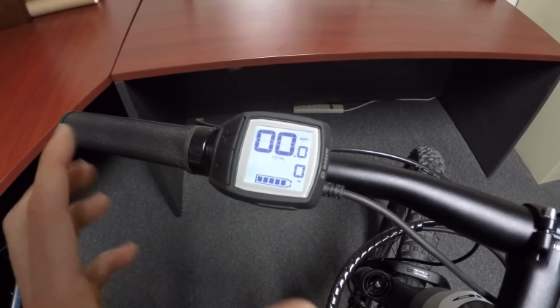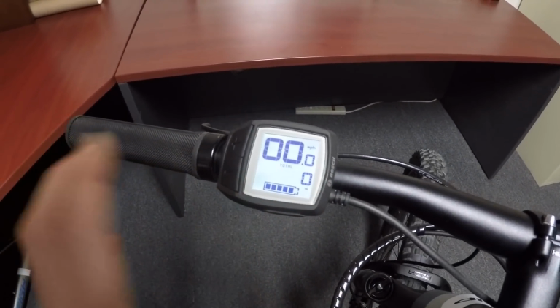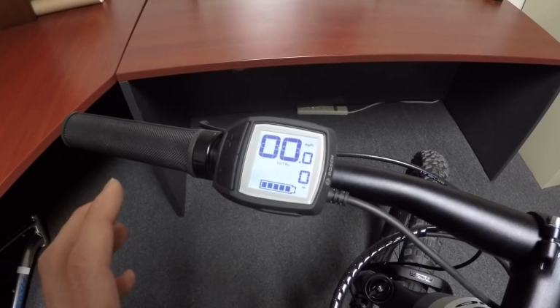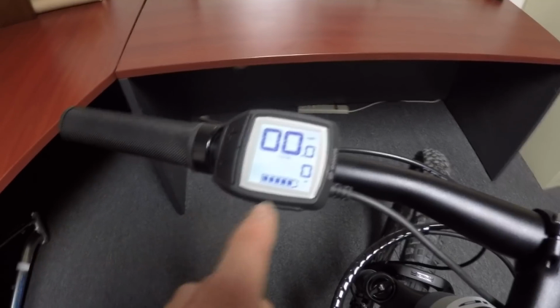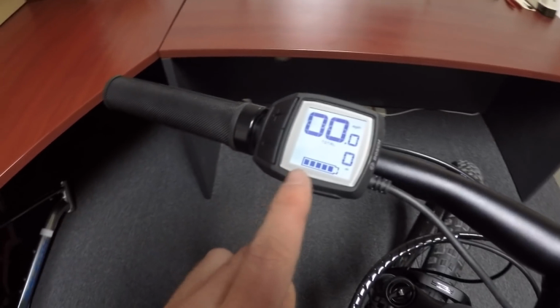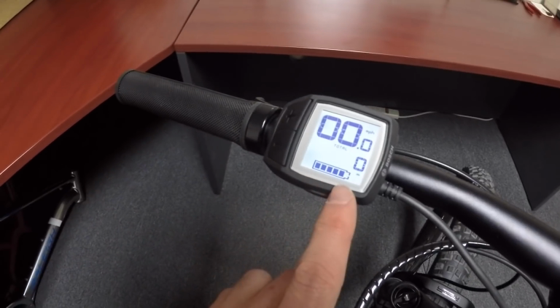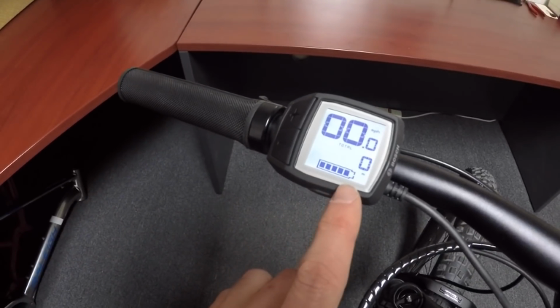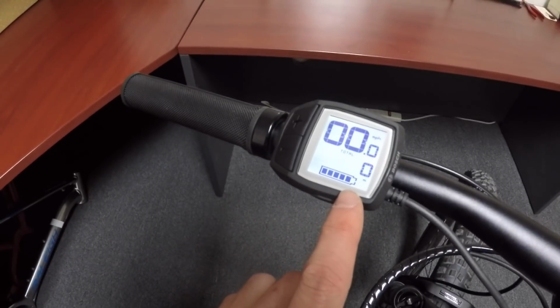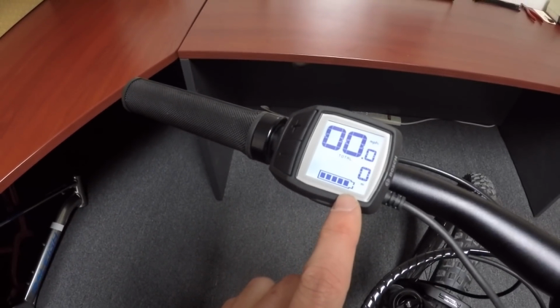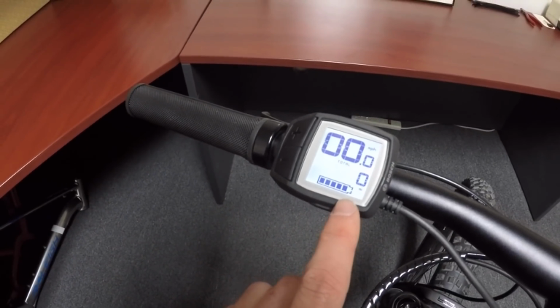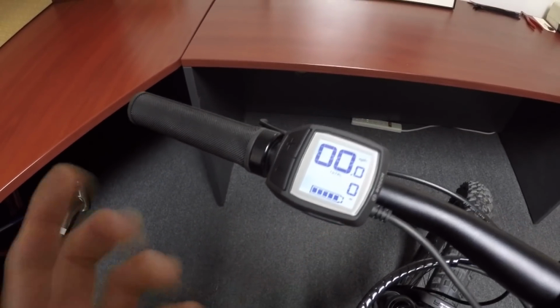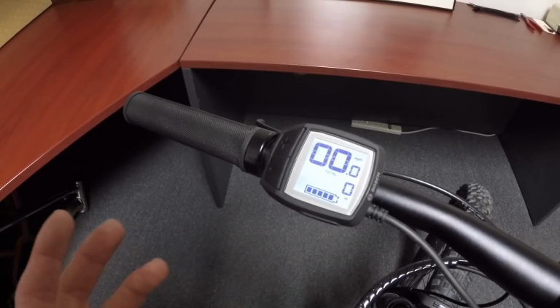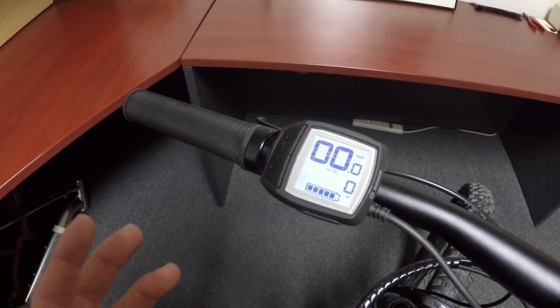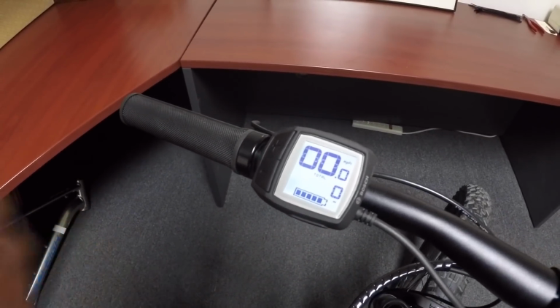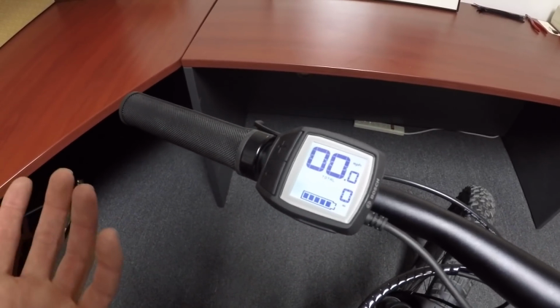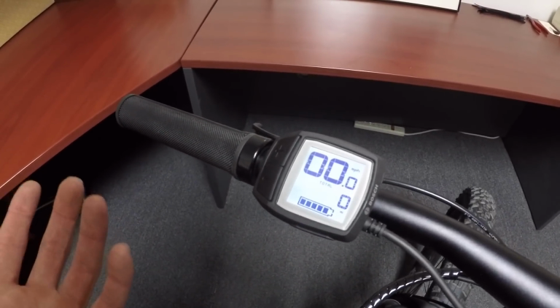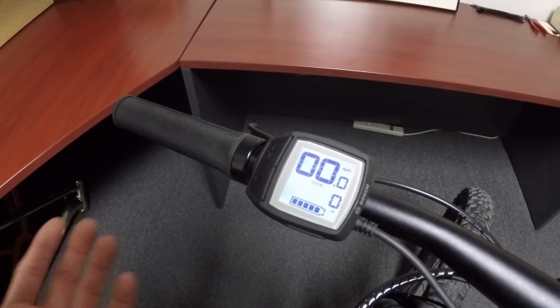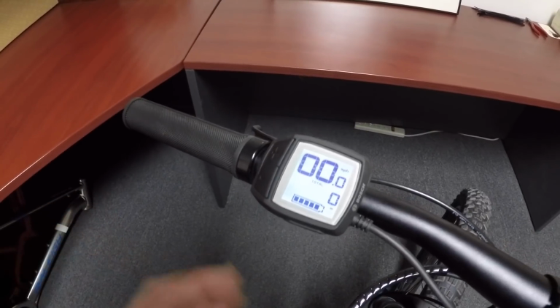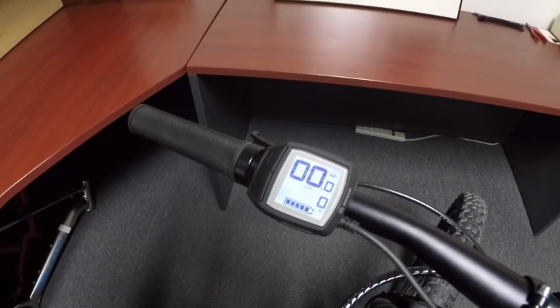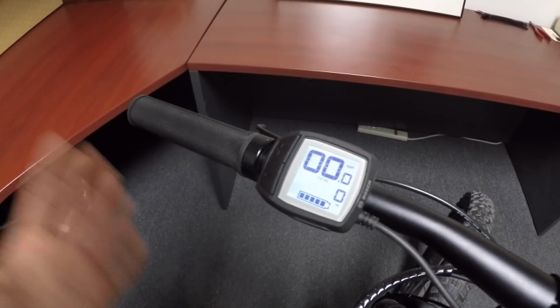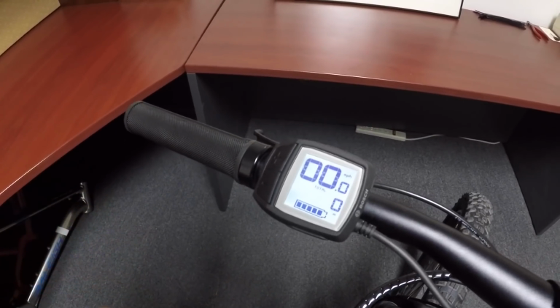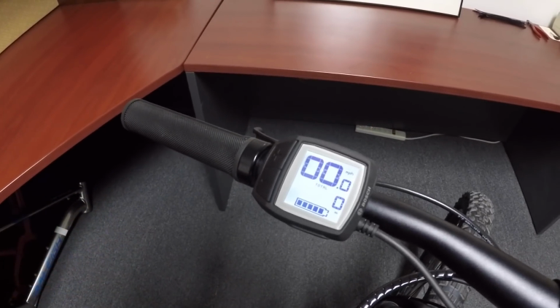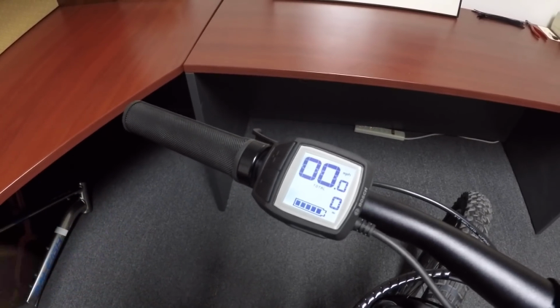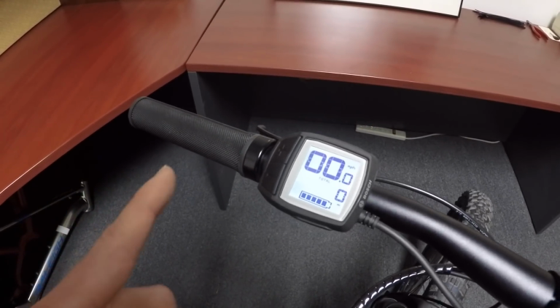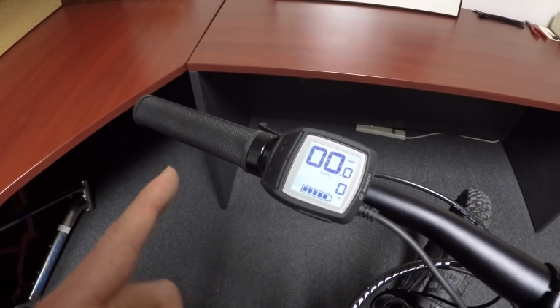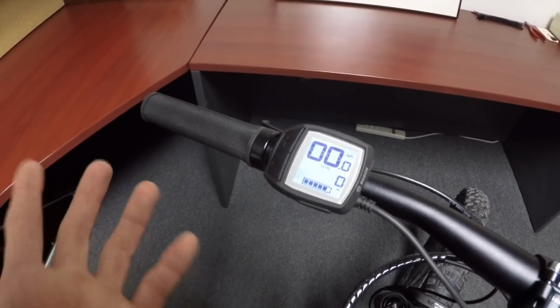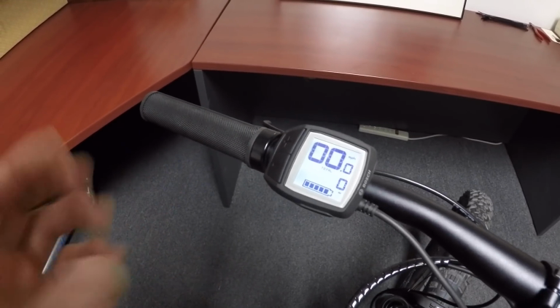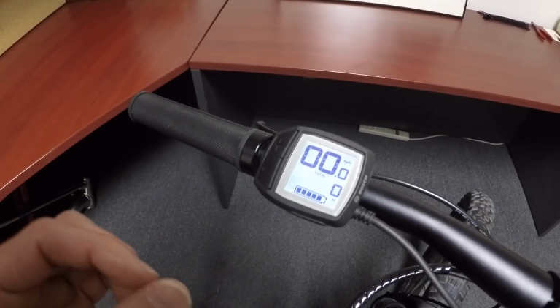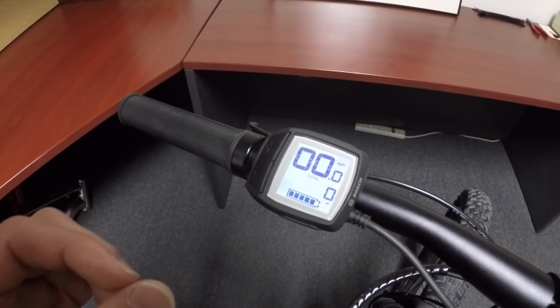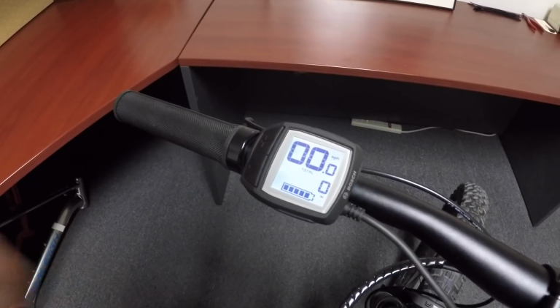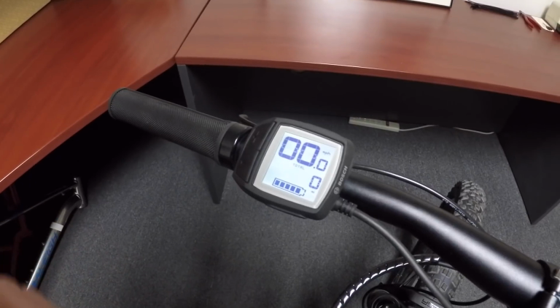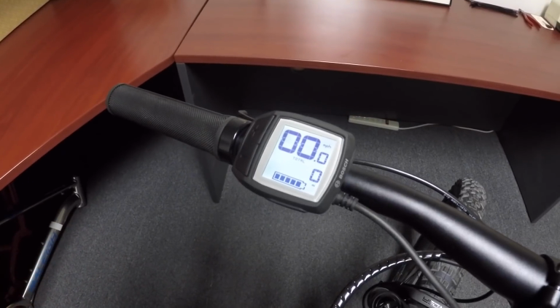Down in the middle we have some different trip stats, and at the bottom we have a five-bar battery infographic — those are 20% increments. Maybe not quite as precise as a percentage, but one of the cool things about all the Bosch displays is that they have a range estimate.